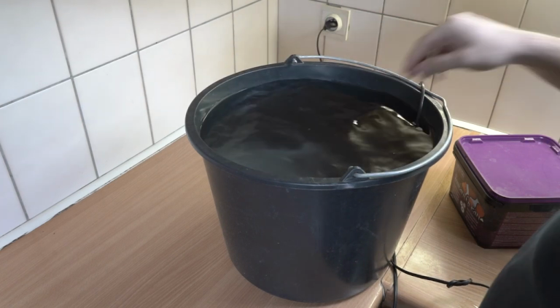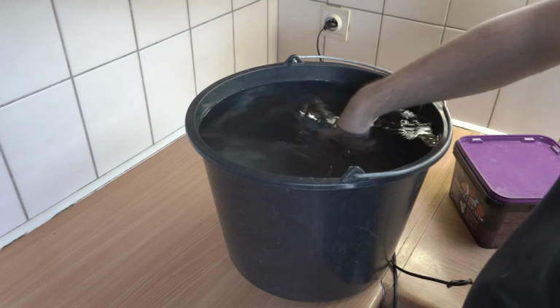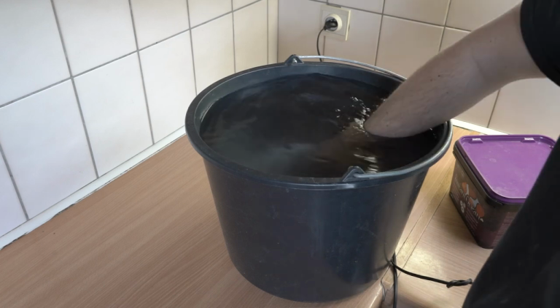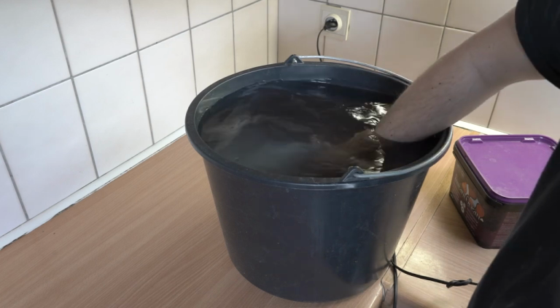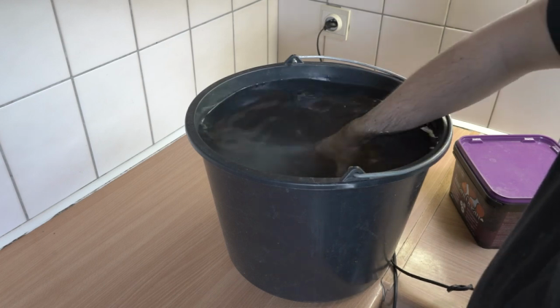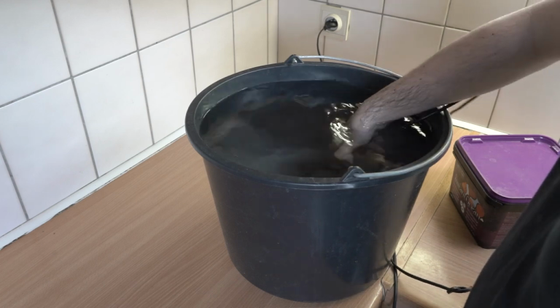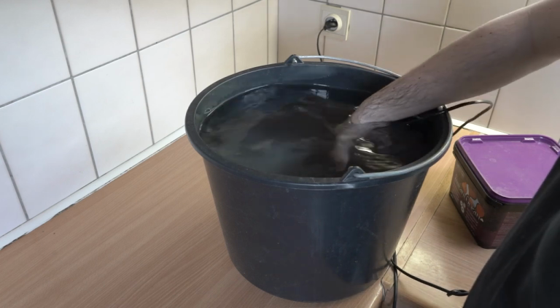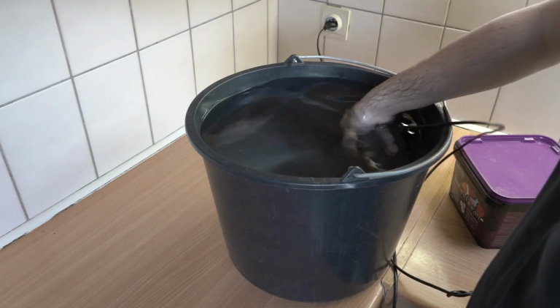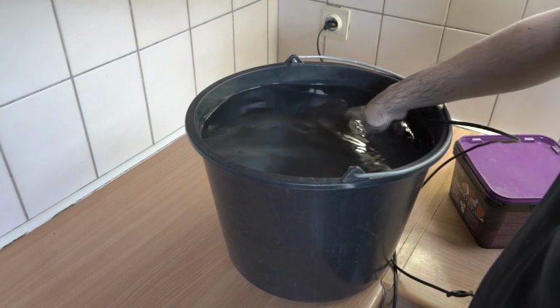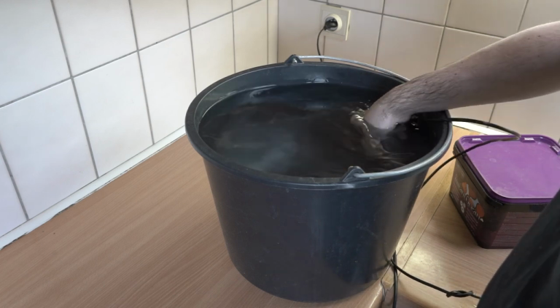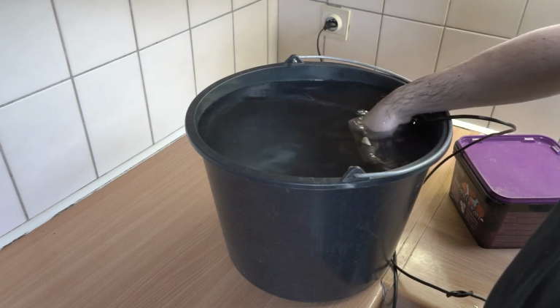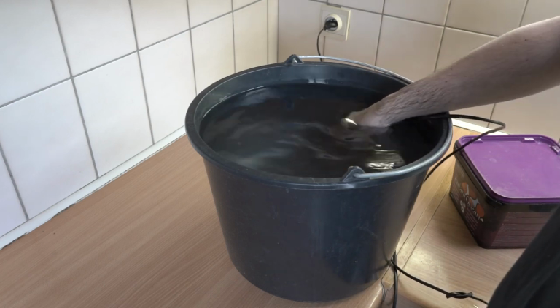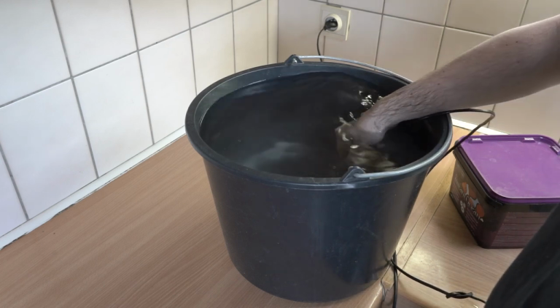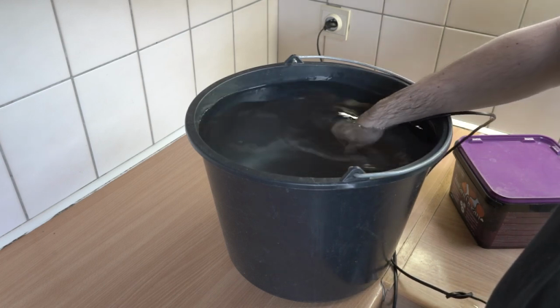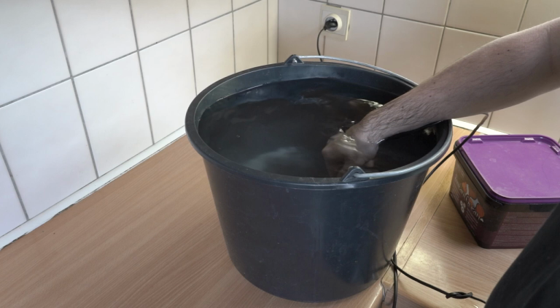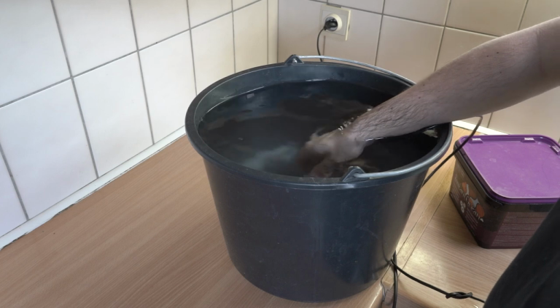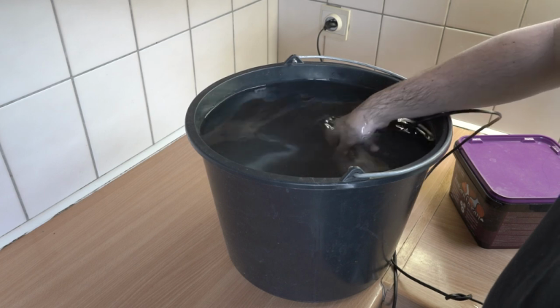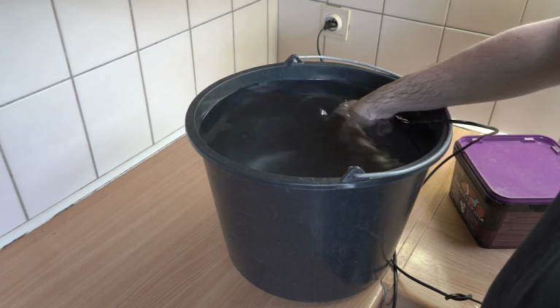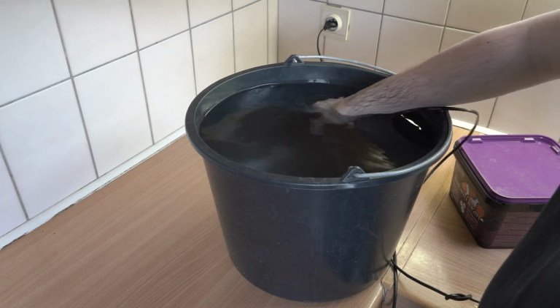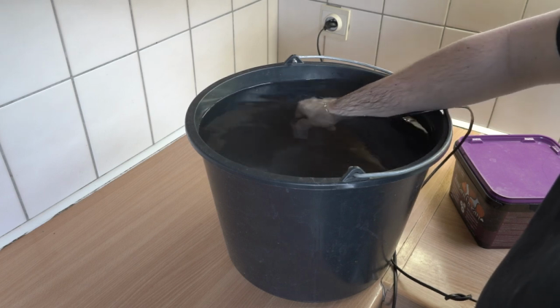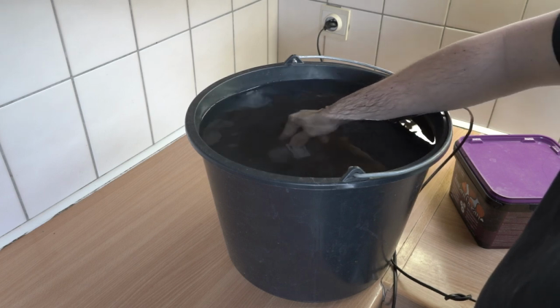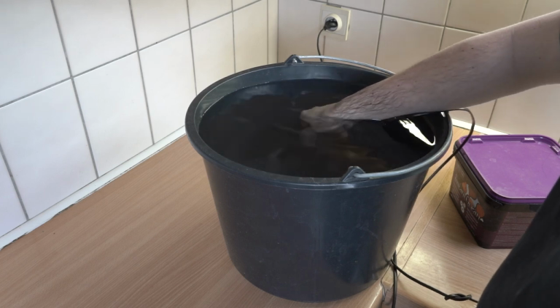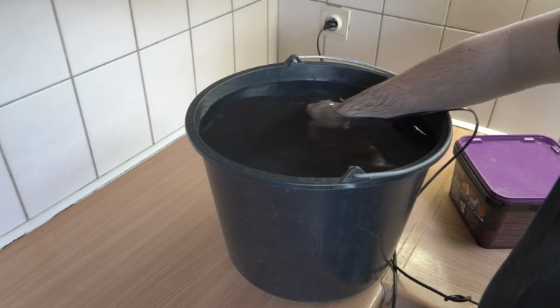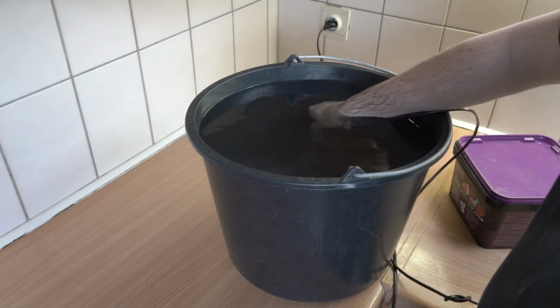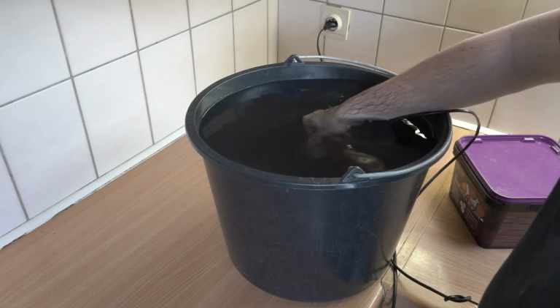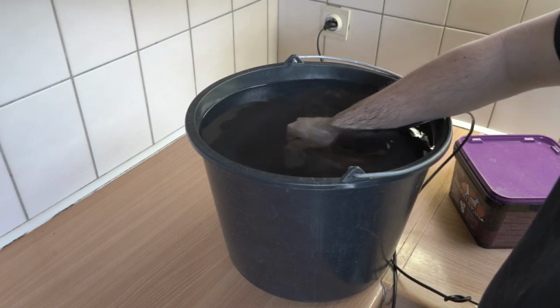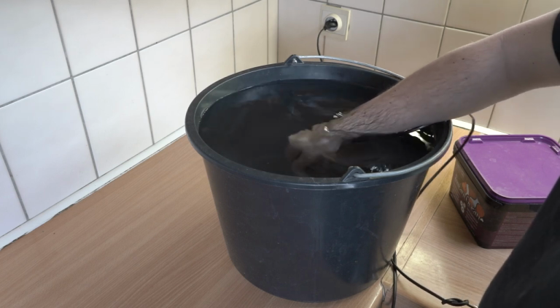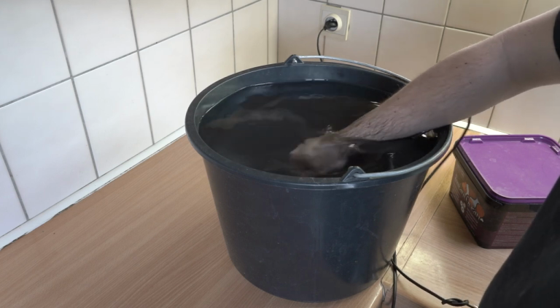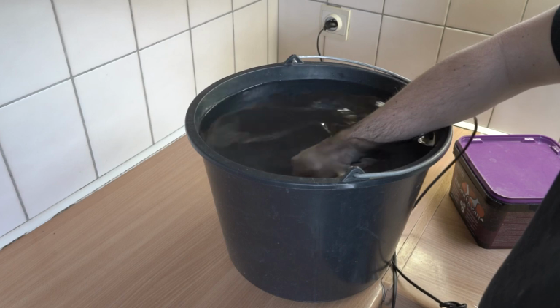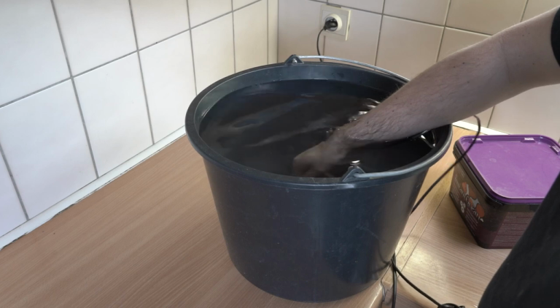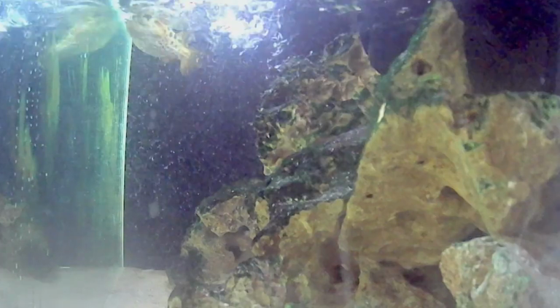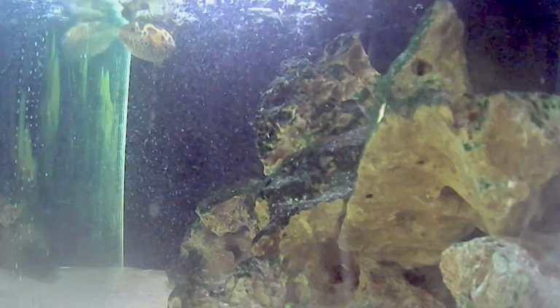We use two buckets for his water changes — one is 10 liters and the other is 20, so about 30 liters total, which is one third of his aquarium. We typically do water changes weekly since we want to keep the nitrates low and puffers are pretty messy eaters.